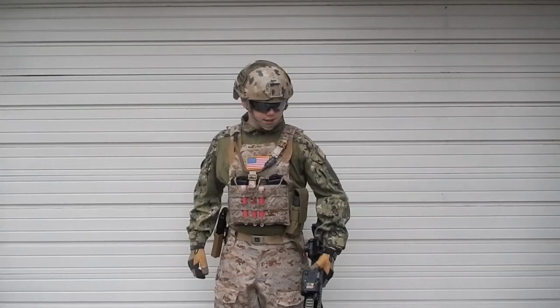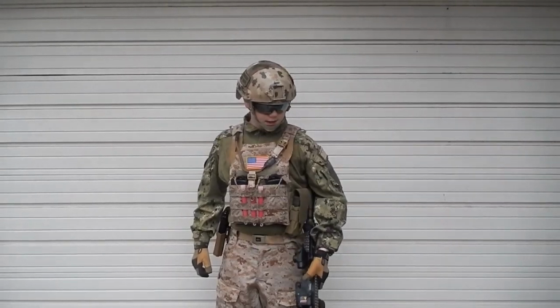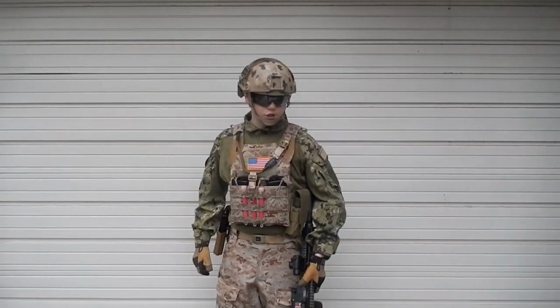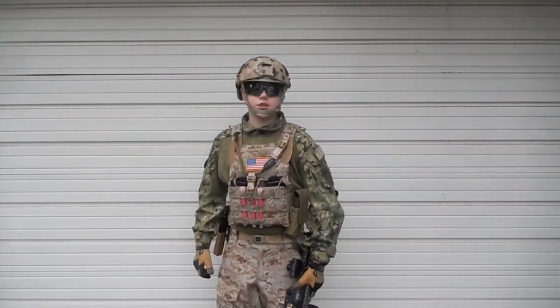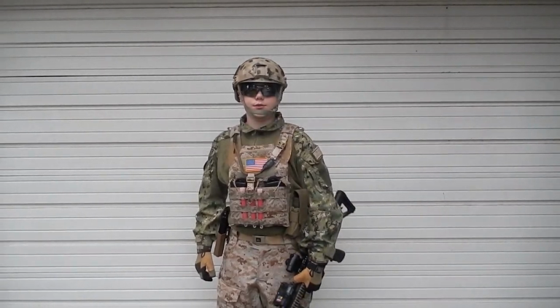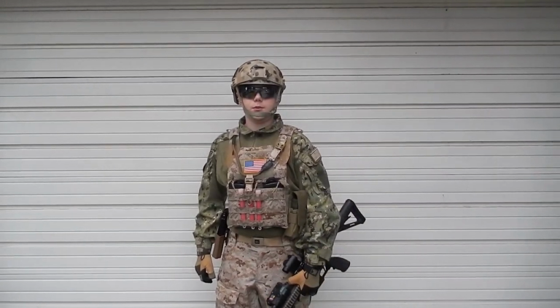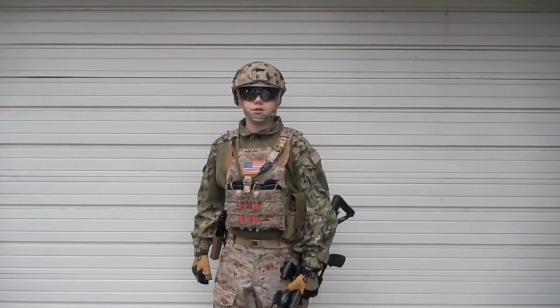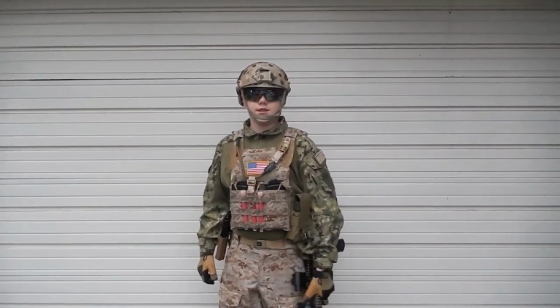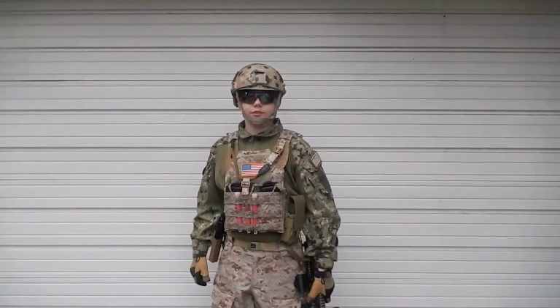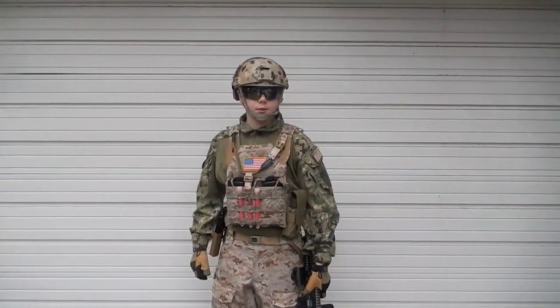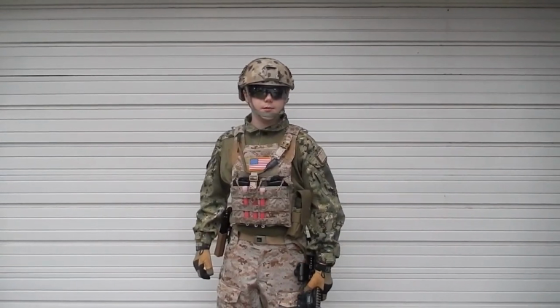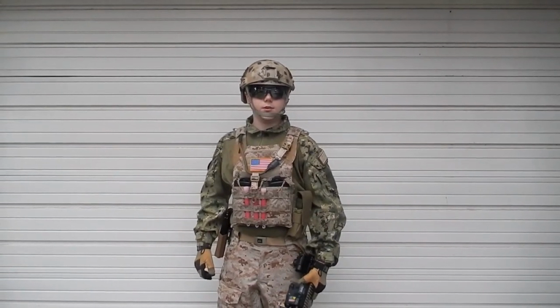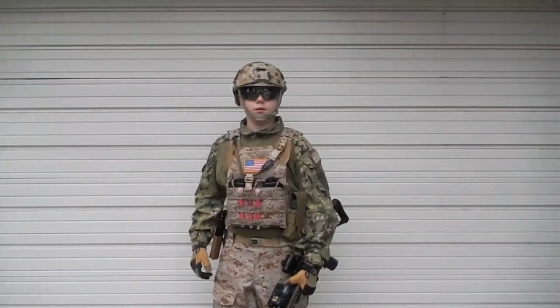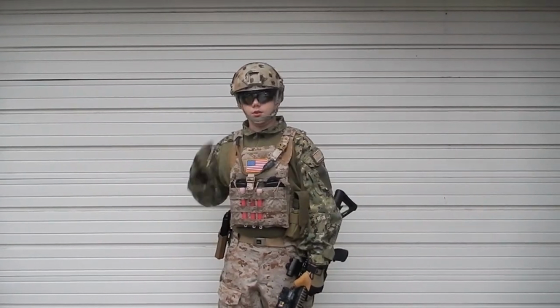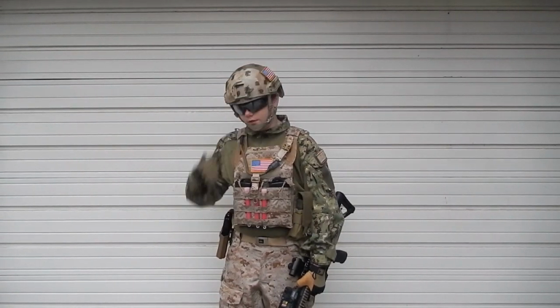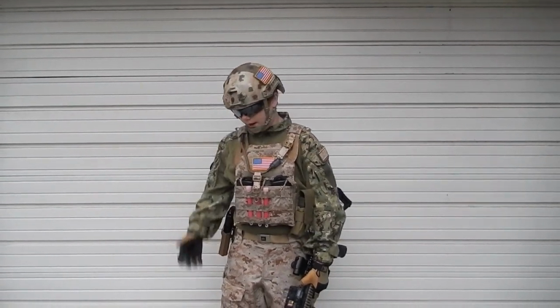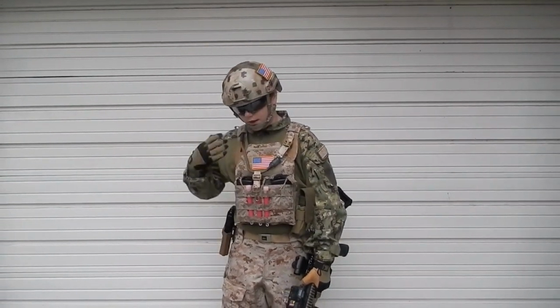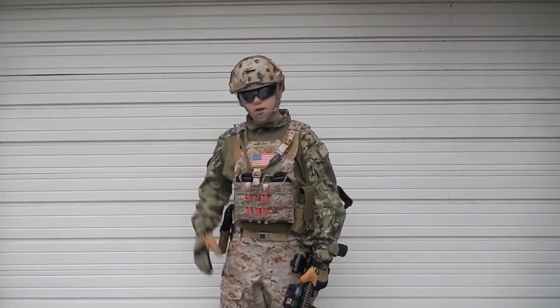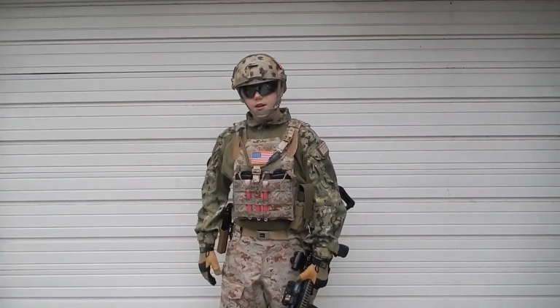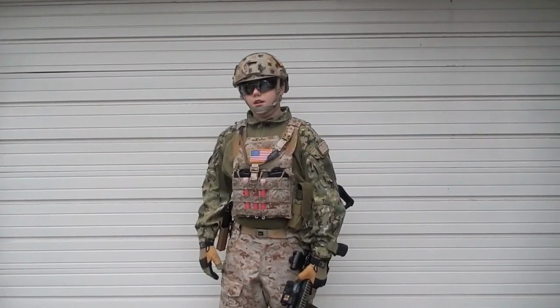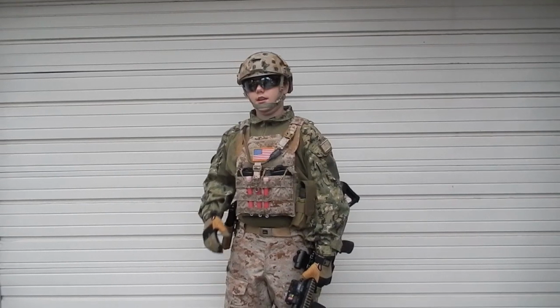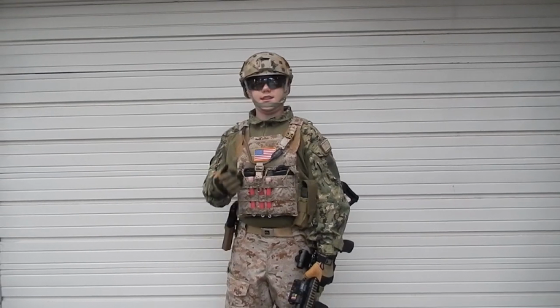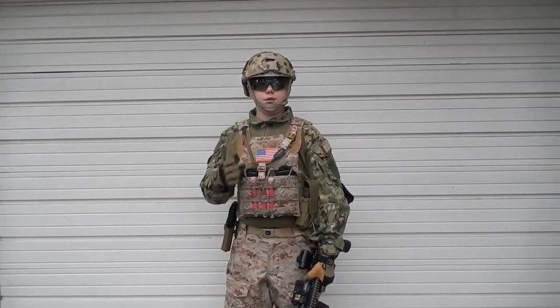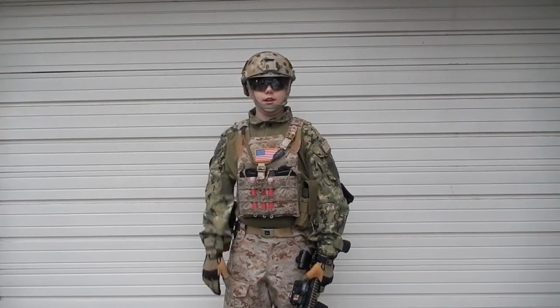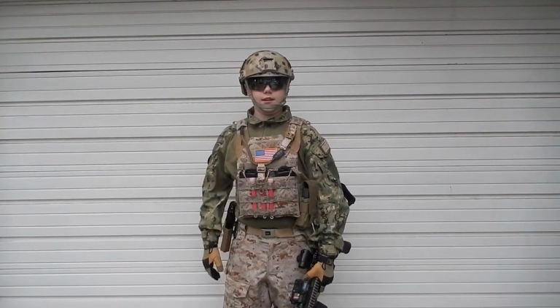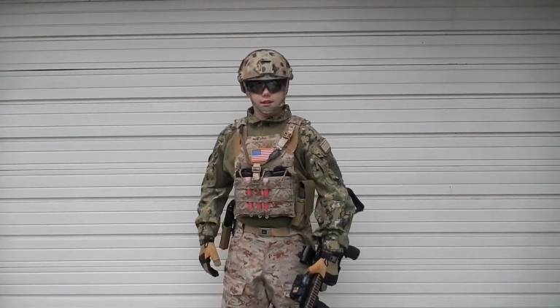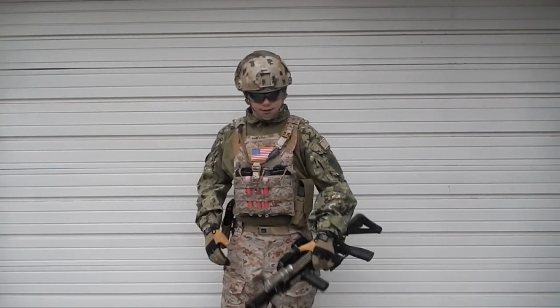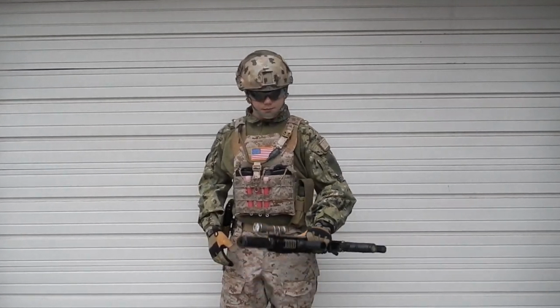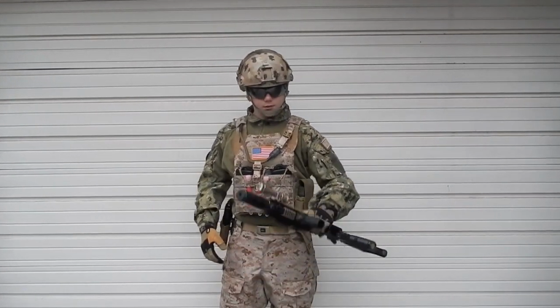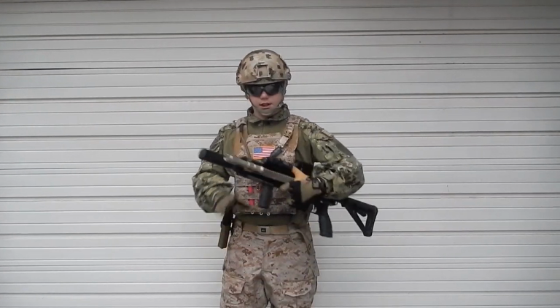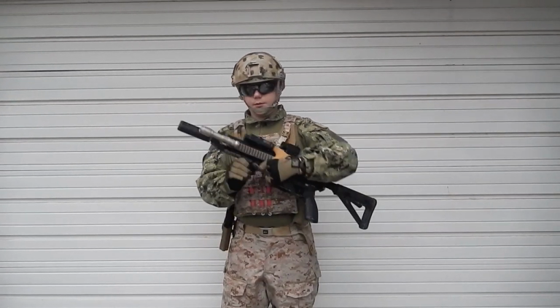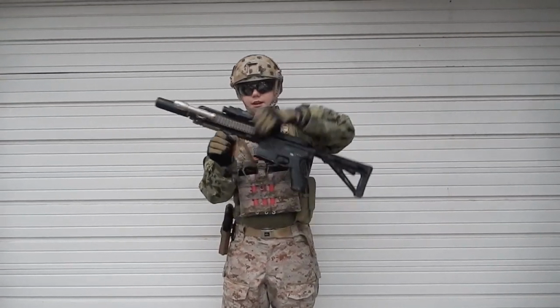This is a GR2 from Goldrush Airsoft, and we're going to be doing a review of my loadout, or like a DevGru loadout. So we'll start off with my gun.